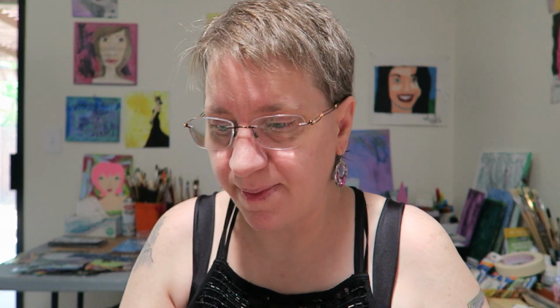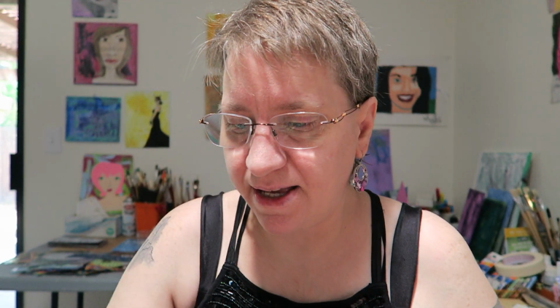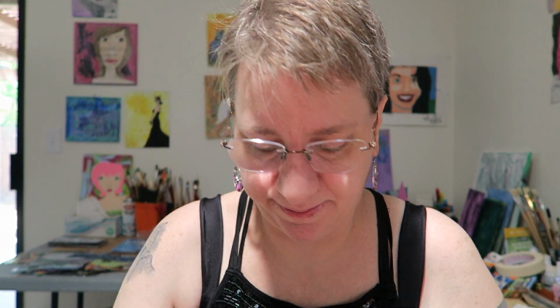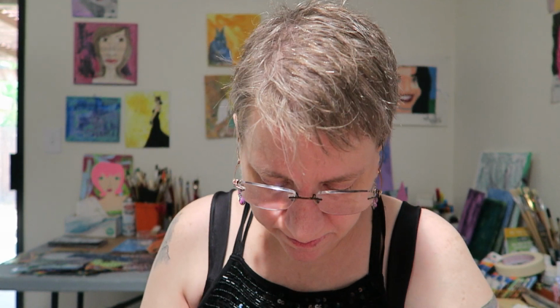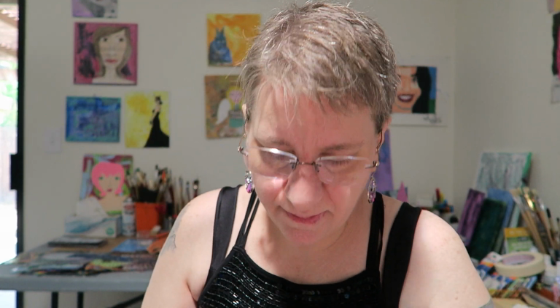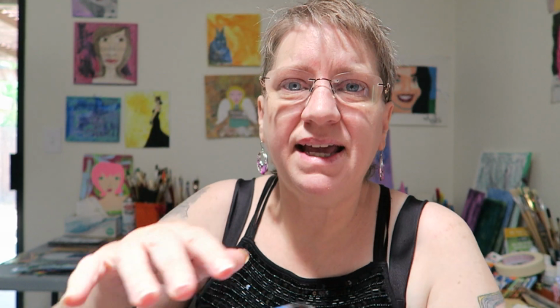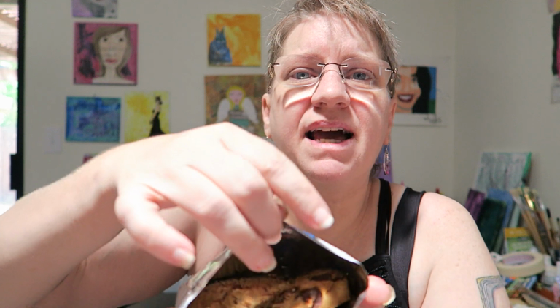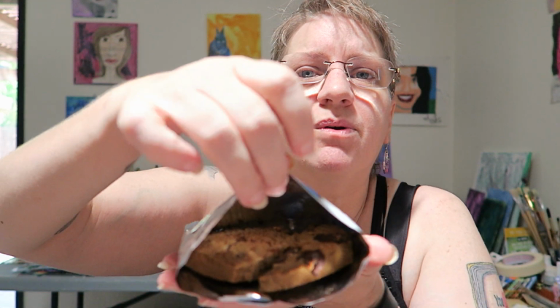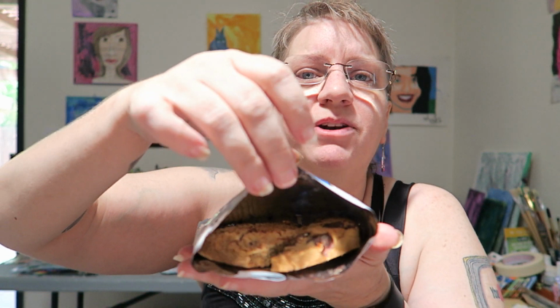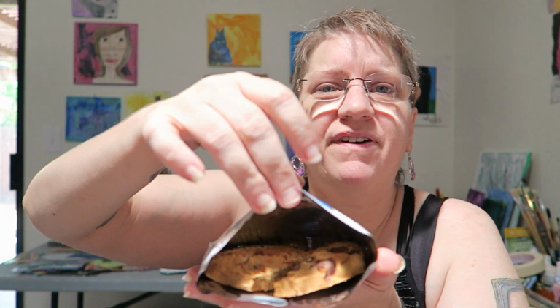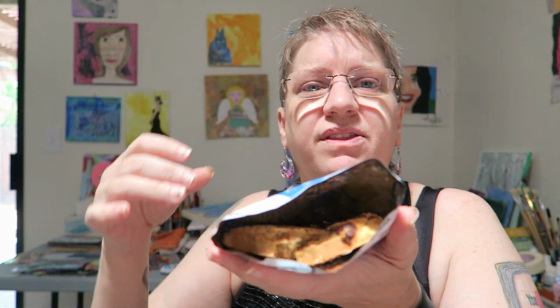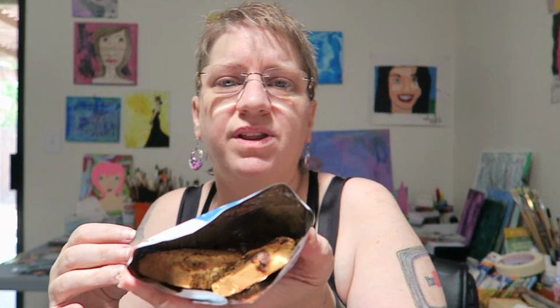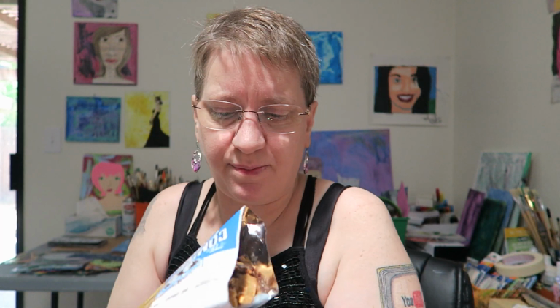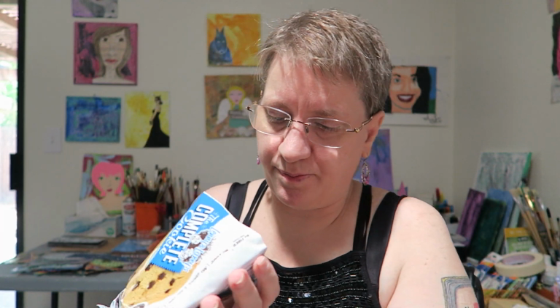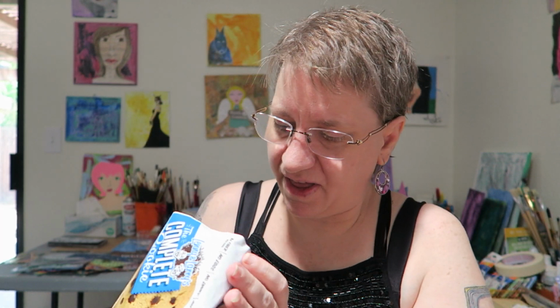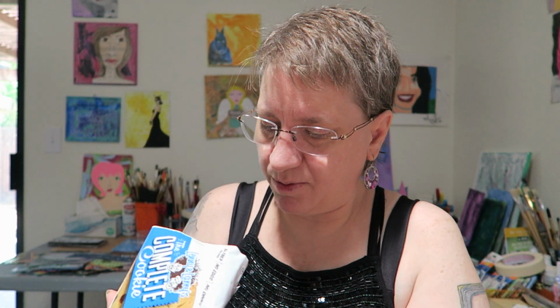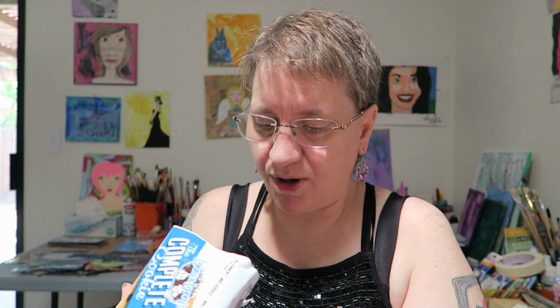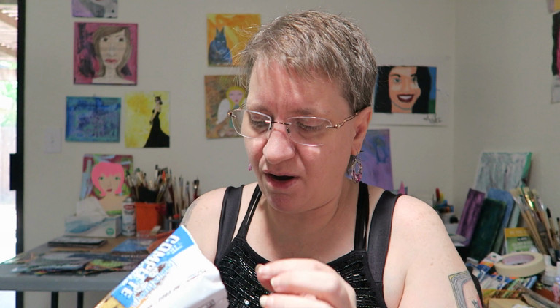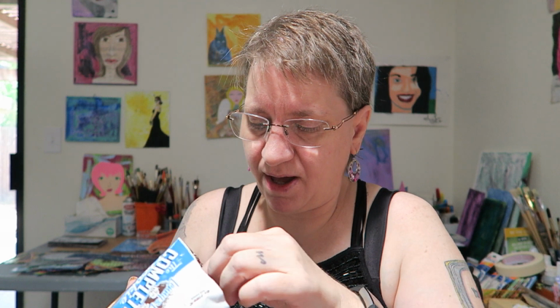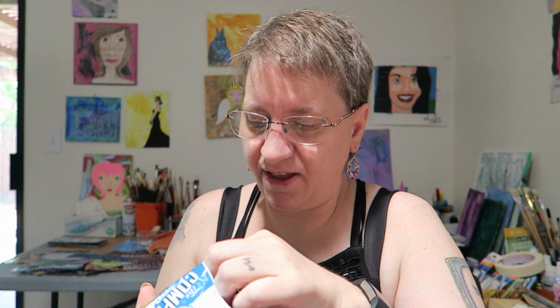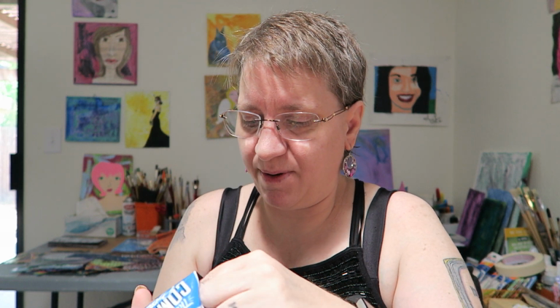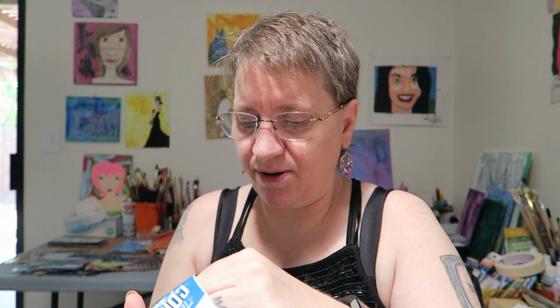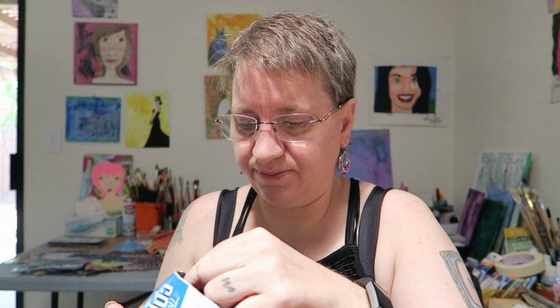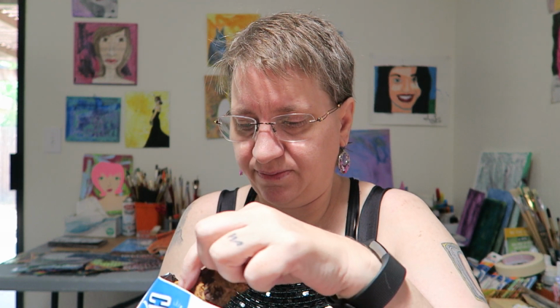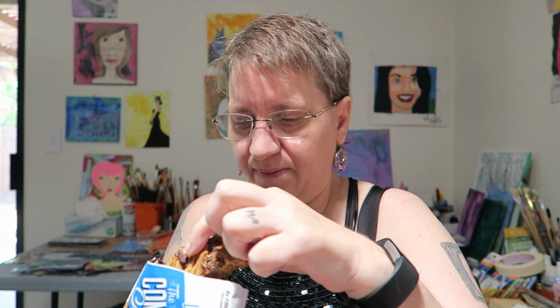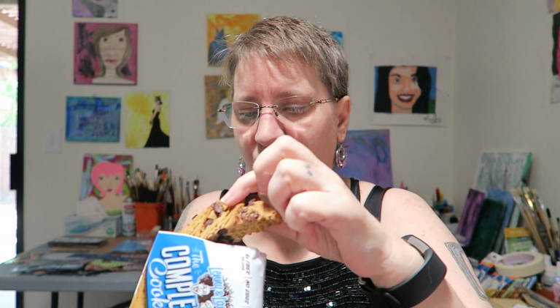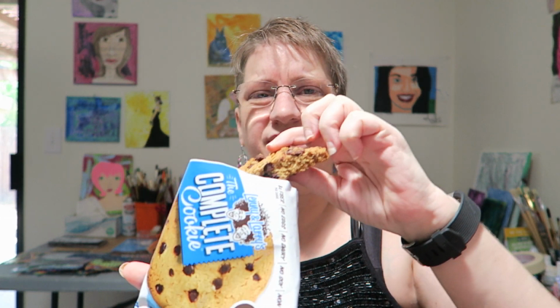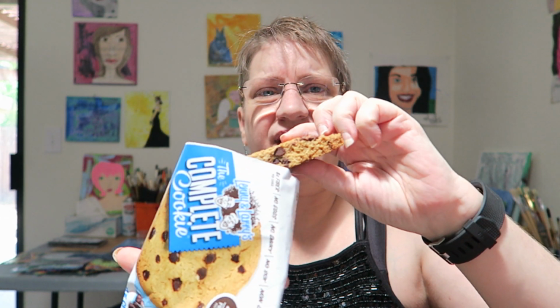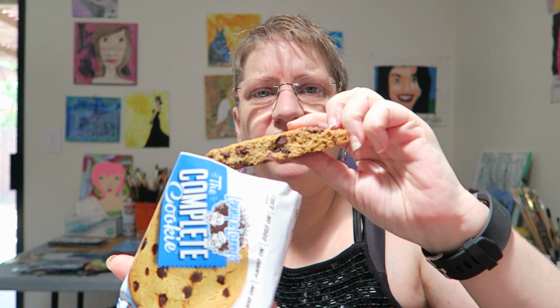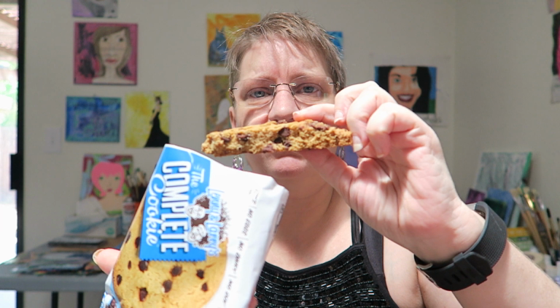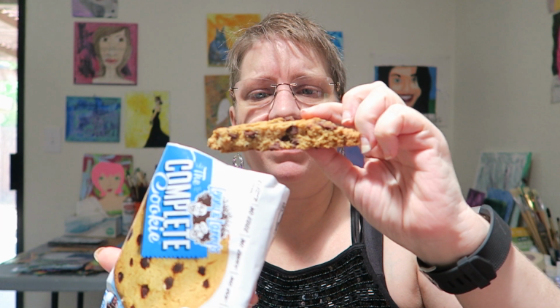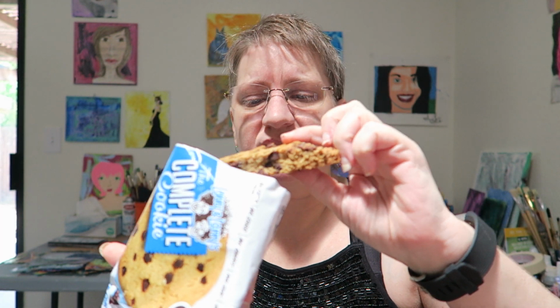Smells nice. It is kind of broken up — I tried to find one at the store that wasn't broken, but all of them kind of felt like they had been broken. Ooh, it's a thick cookie too. Look how thick that is.